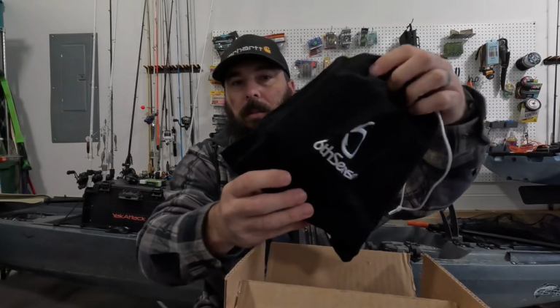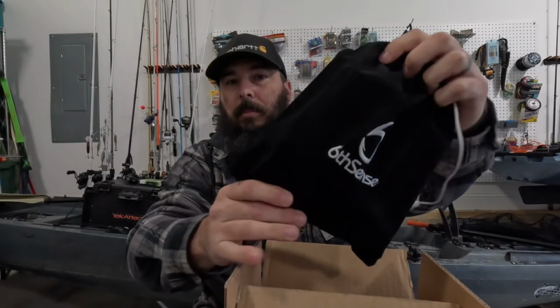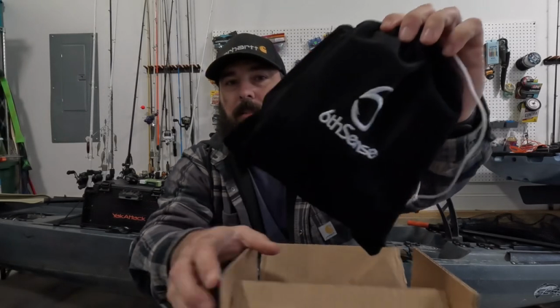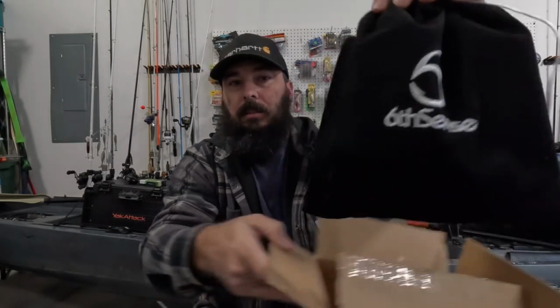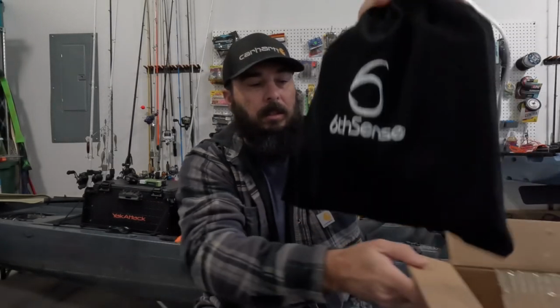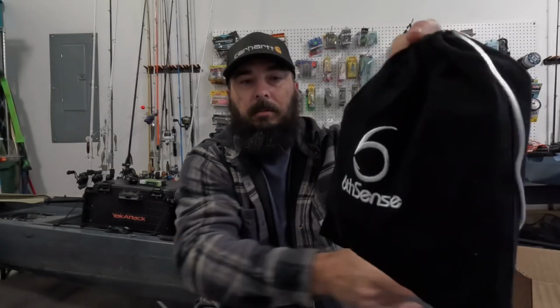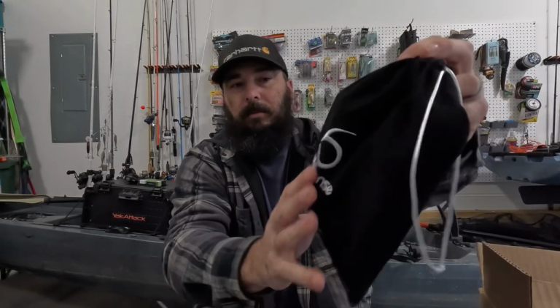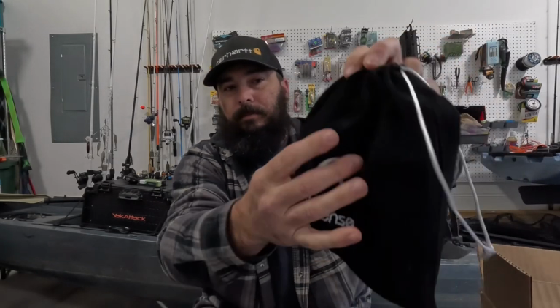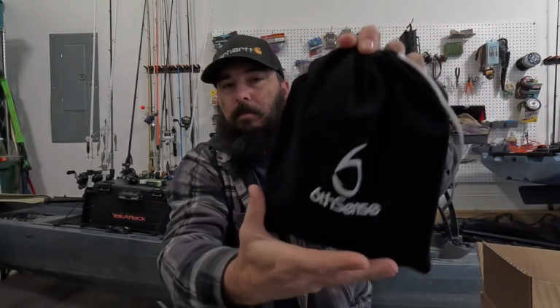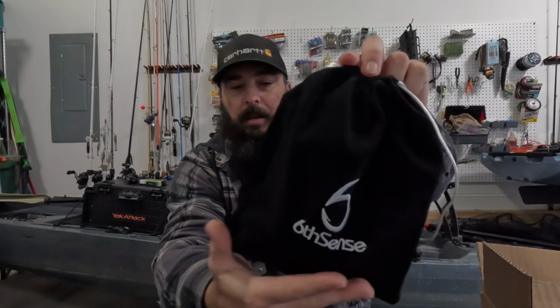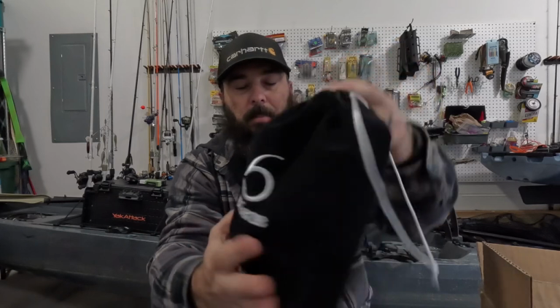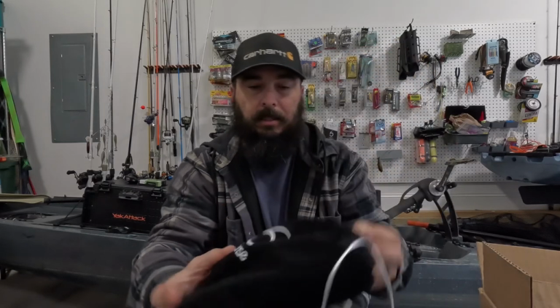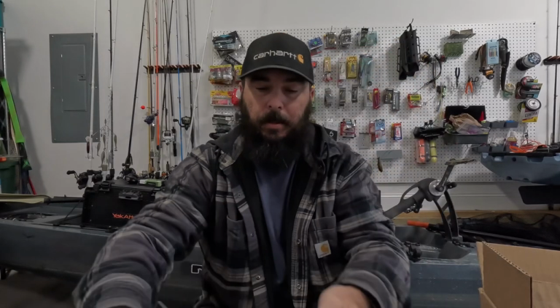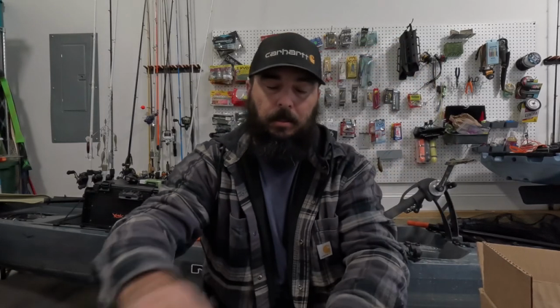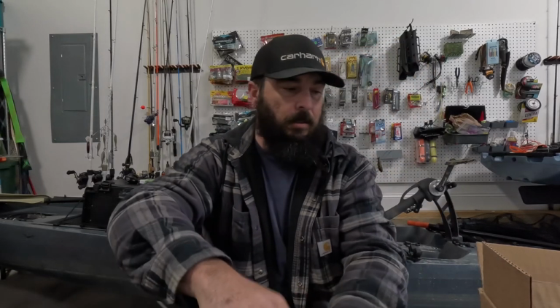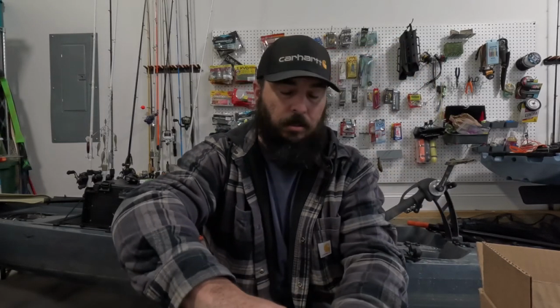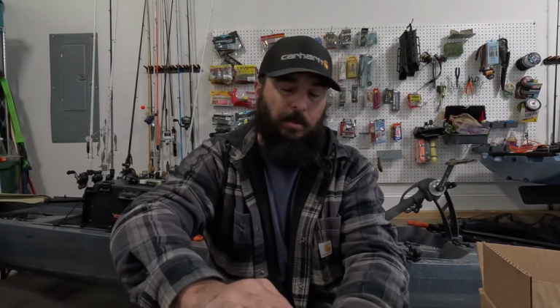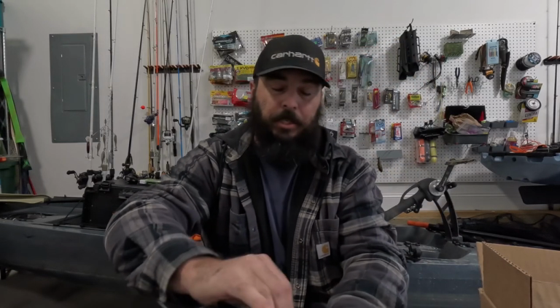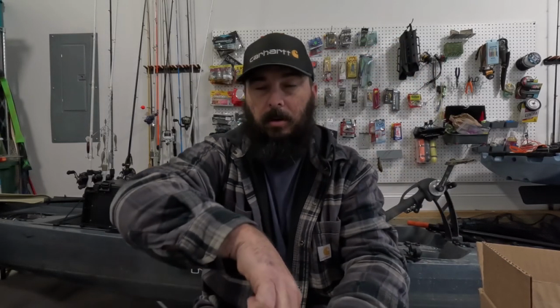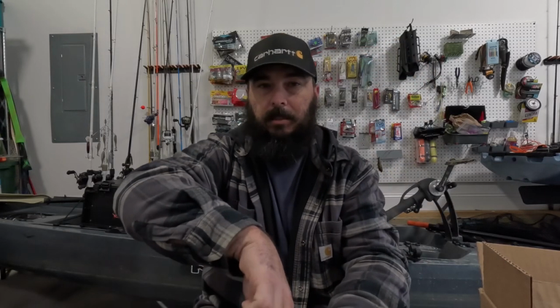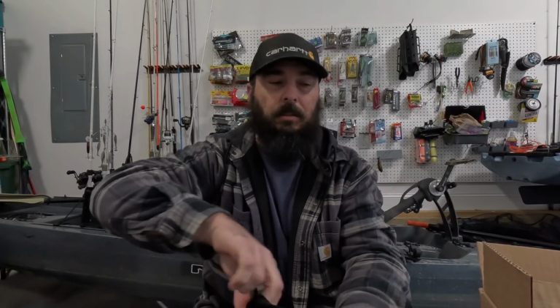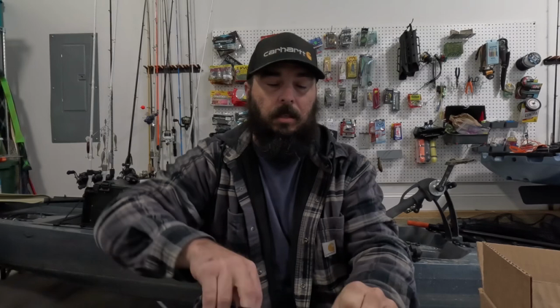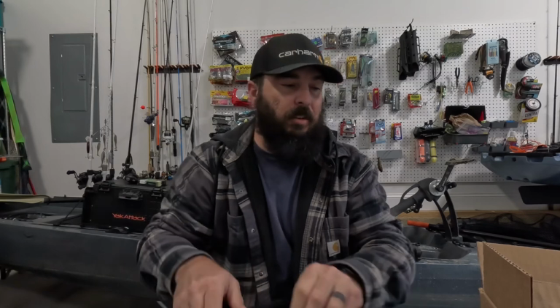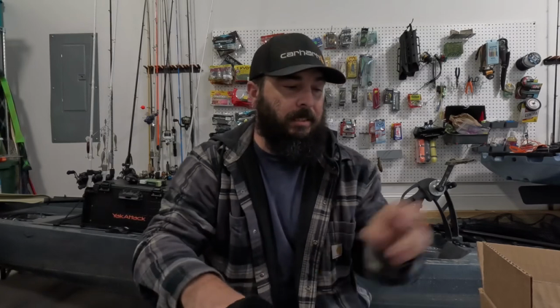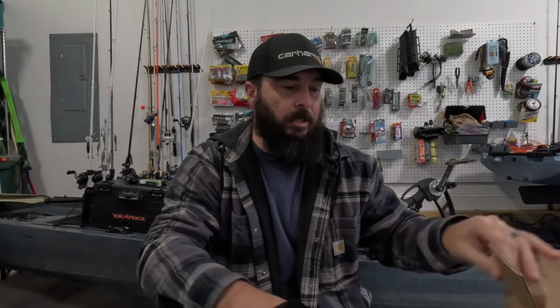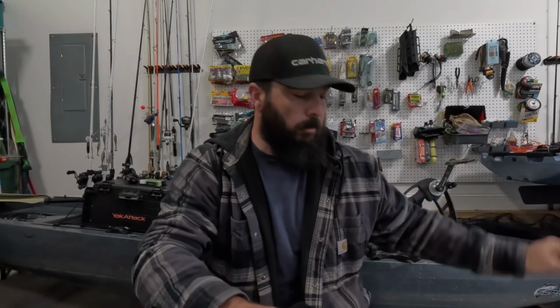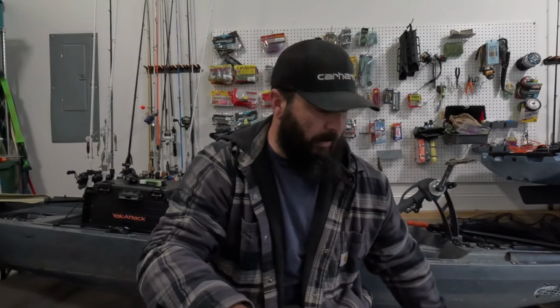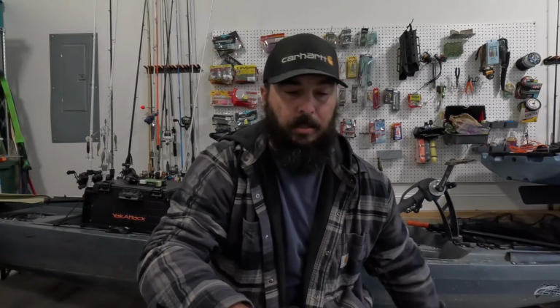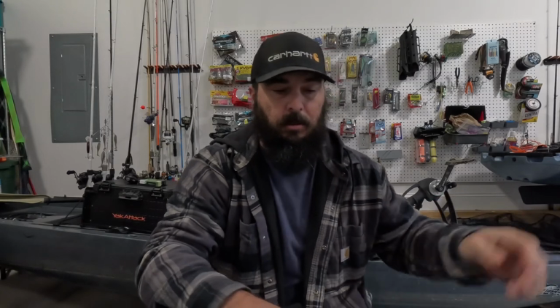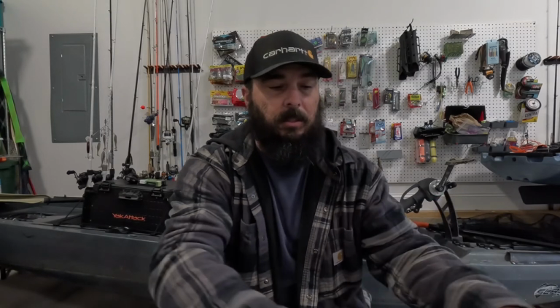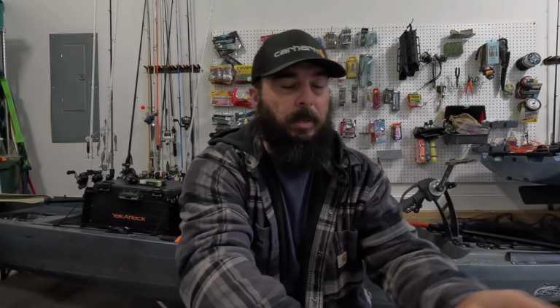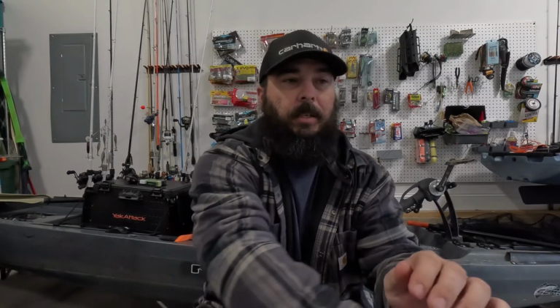They always come in this velvet bag — that's black this month. Always a mixture of hard baits and soft plastics and terminal stuff like that. So we'll see what we've got in here.